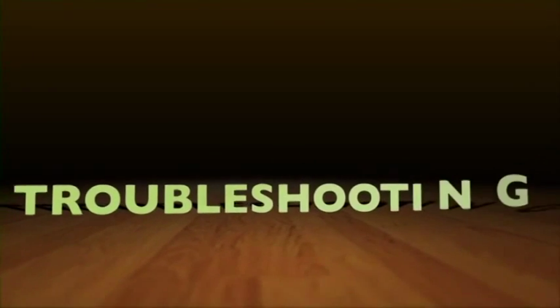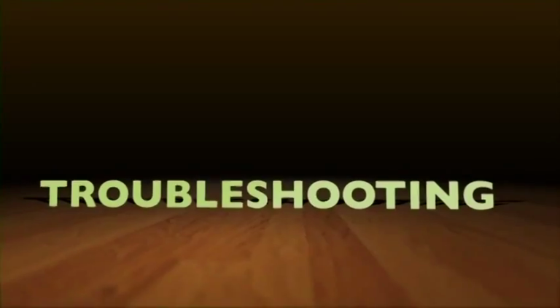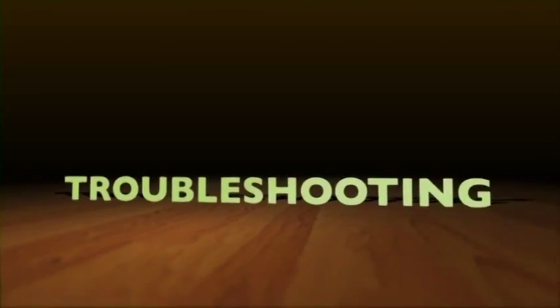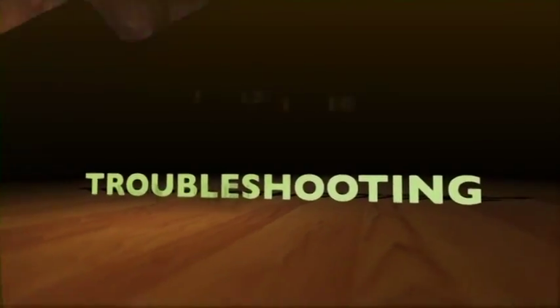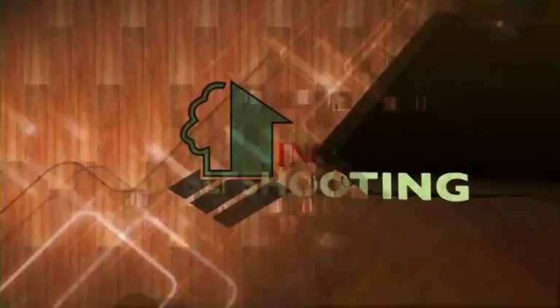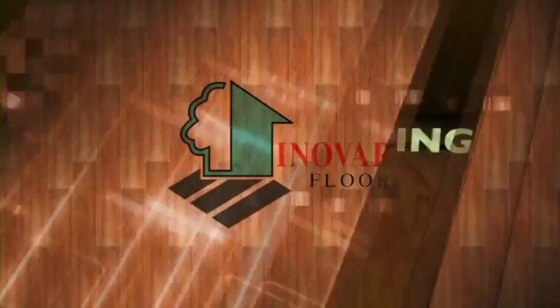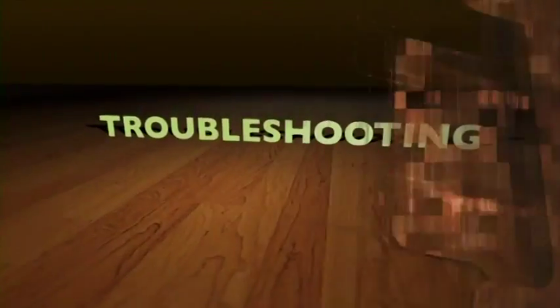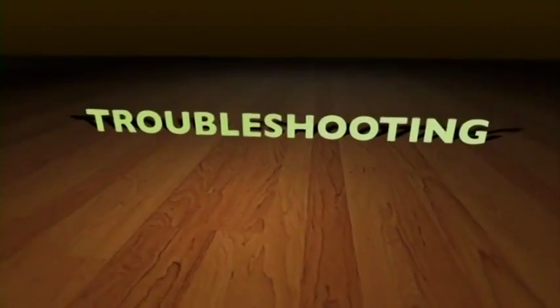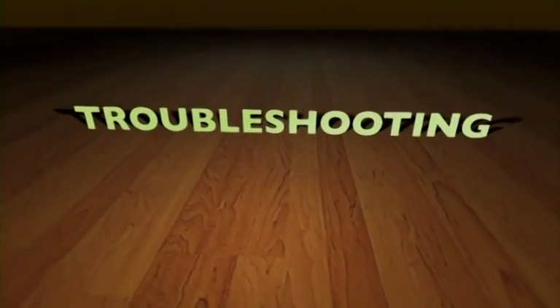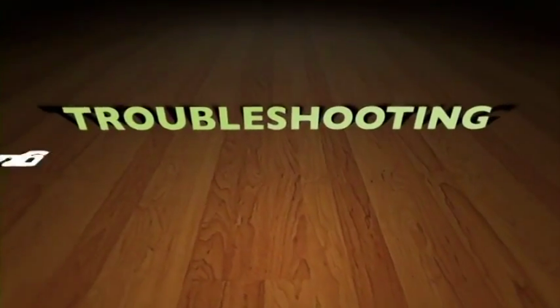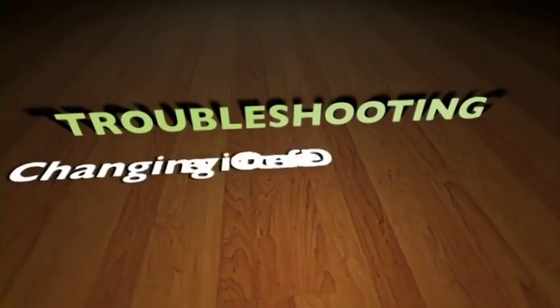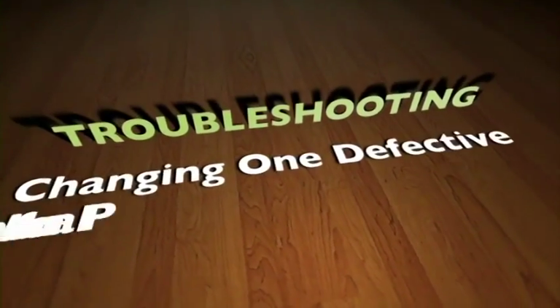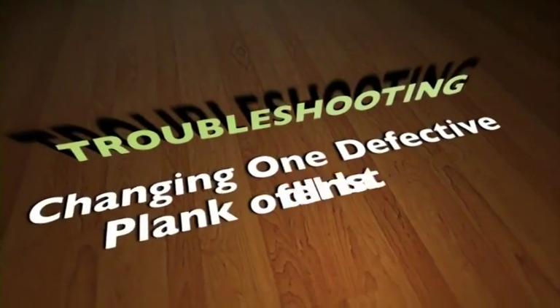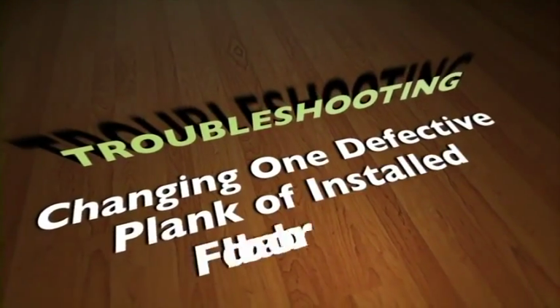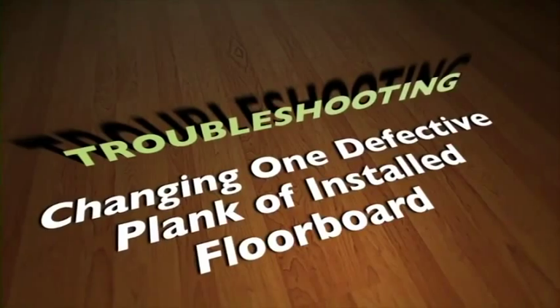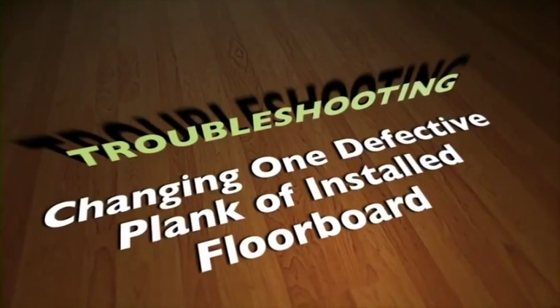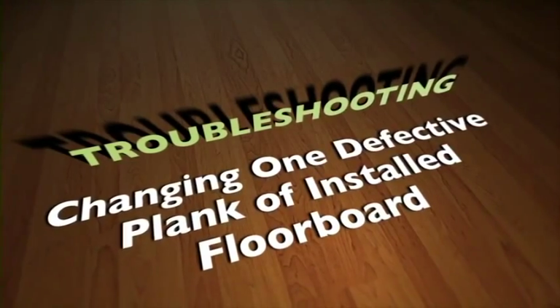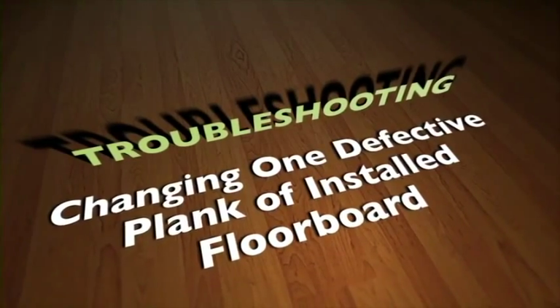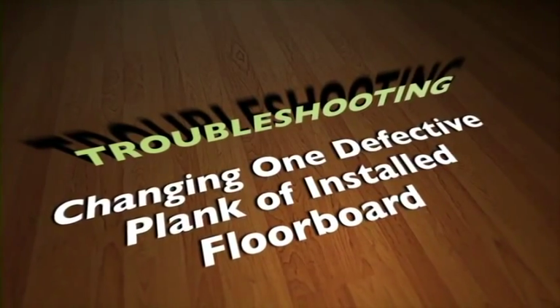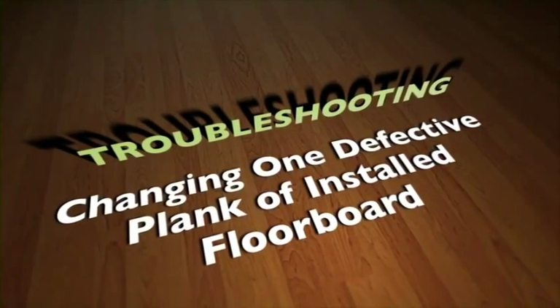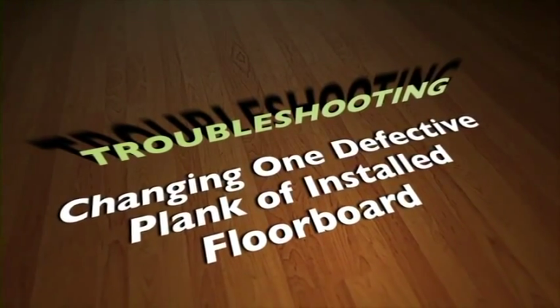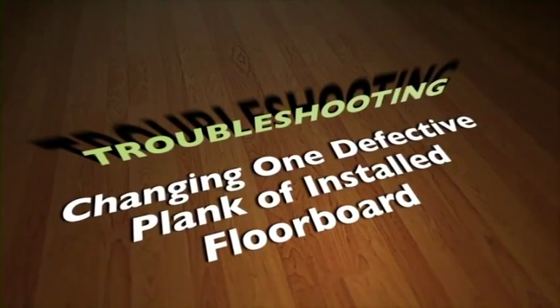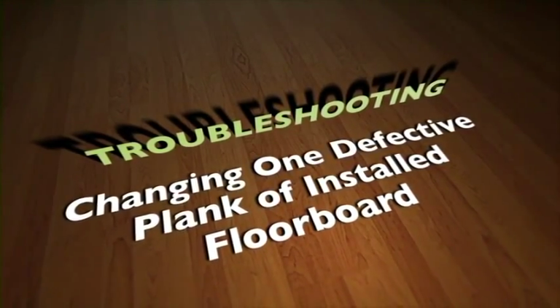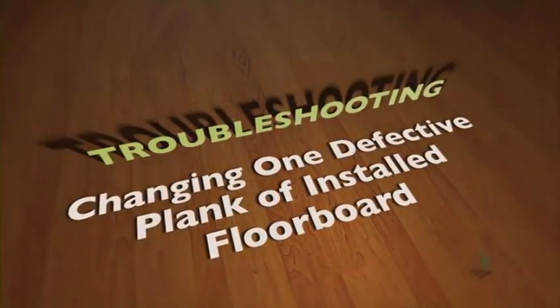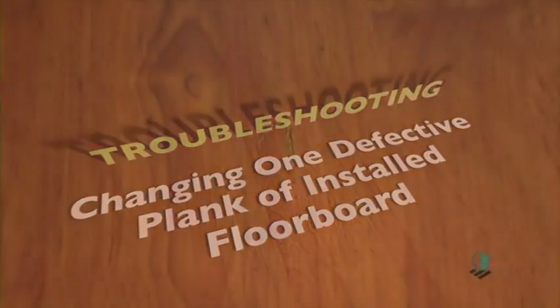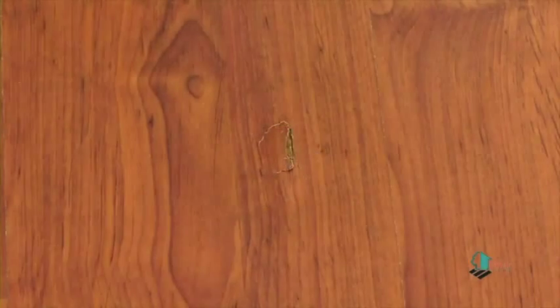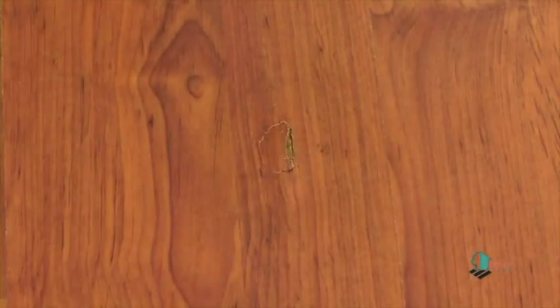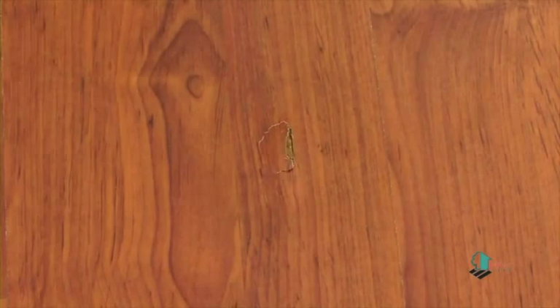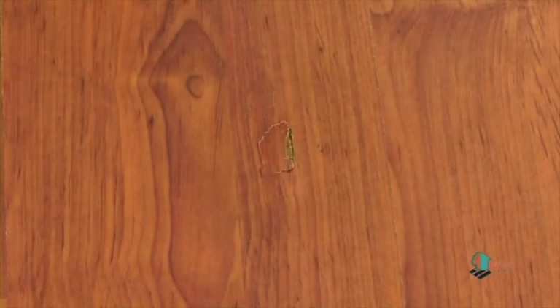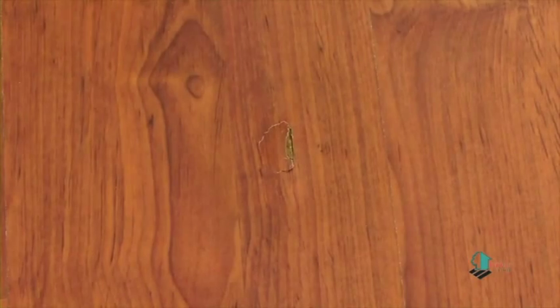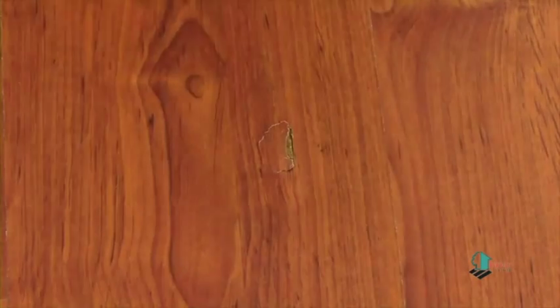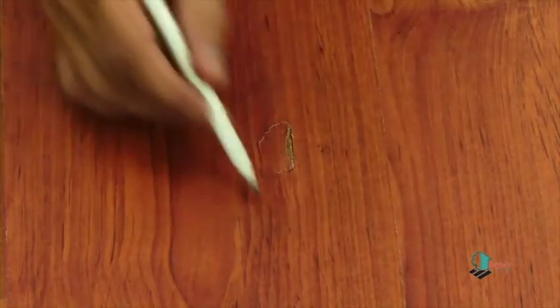Troubleshooting: Changing one defective plank of installed floorboard. To change a defective or damaged floorboard is easy.